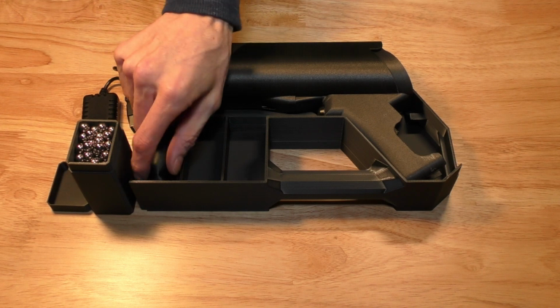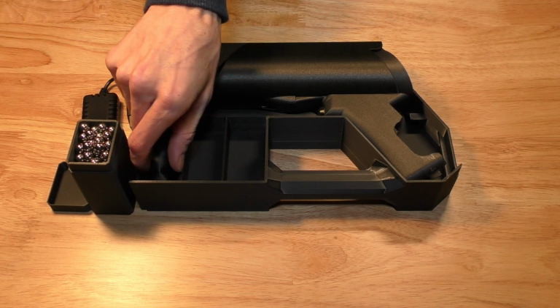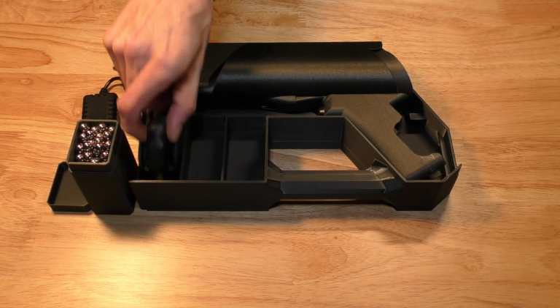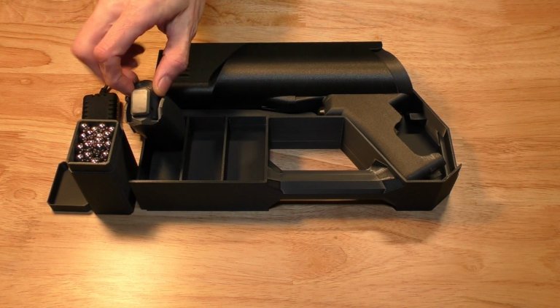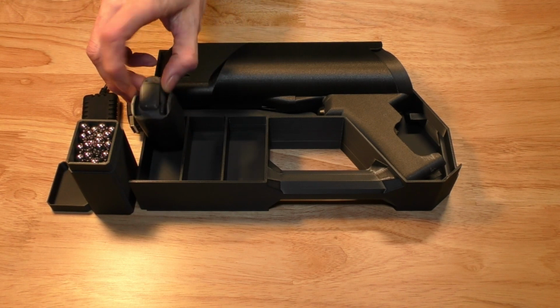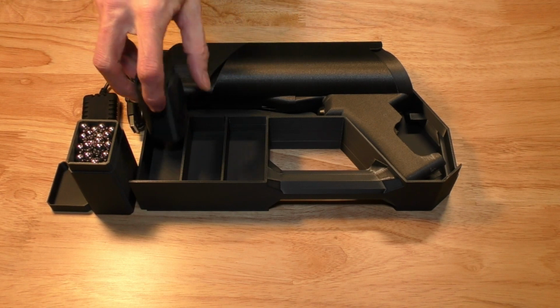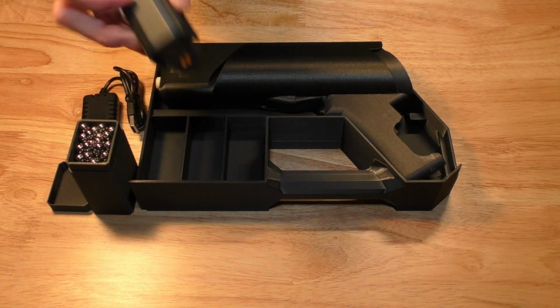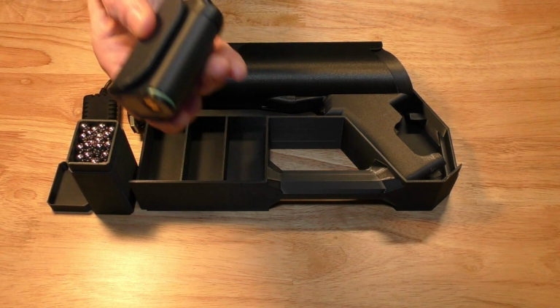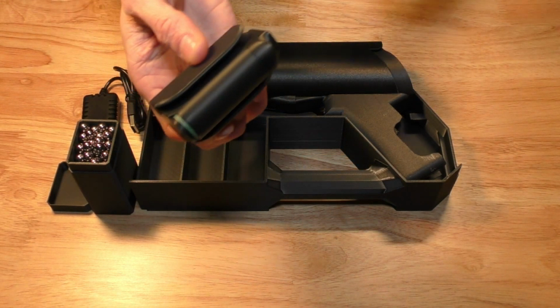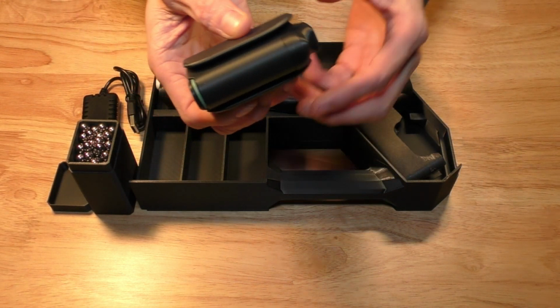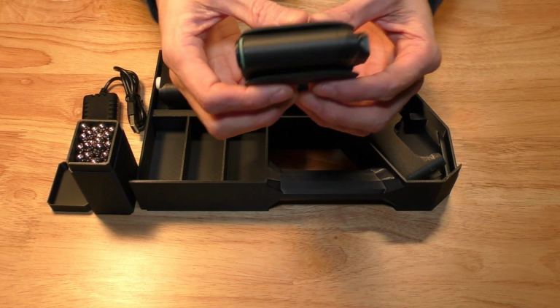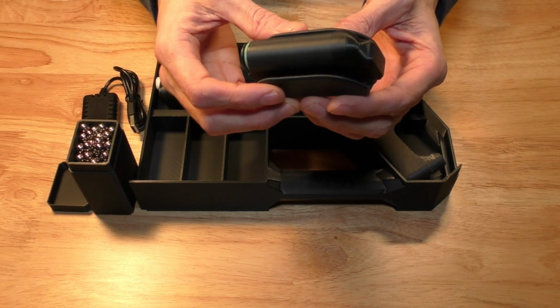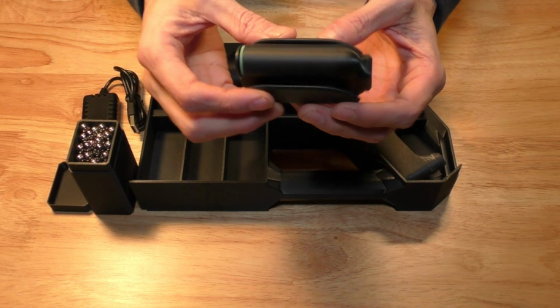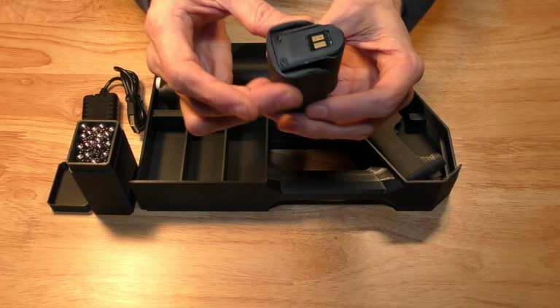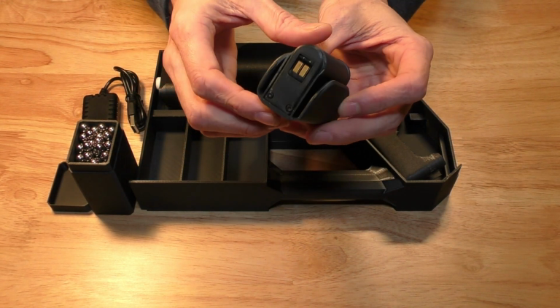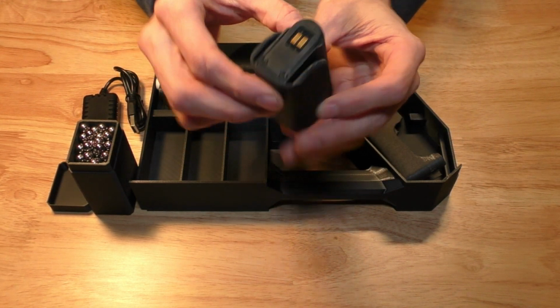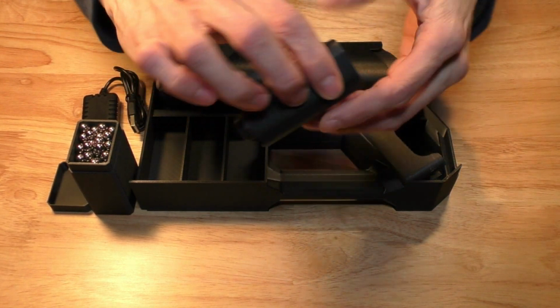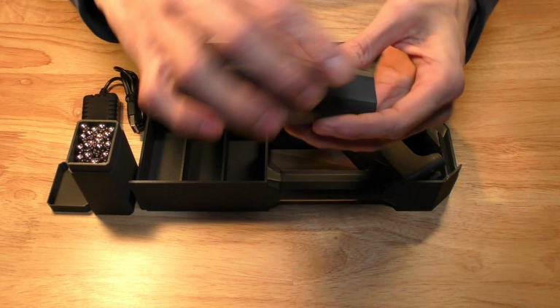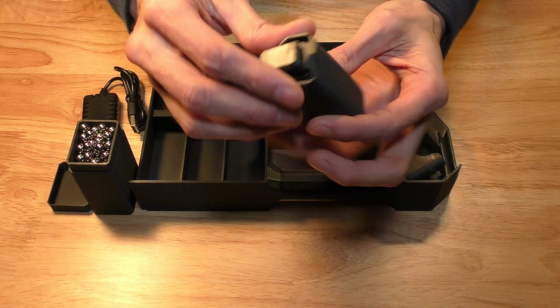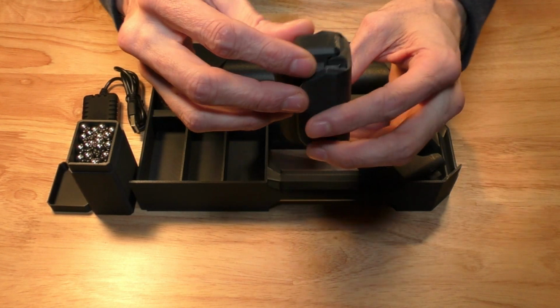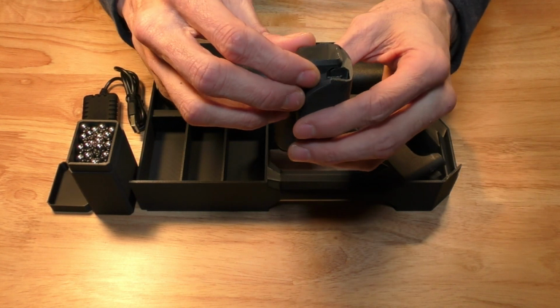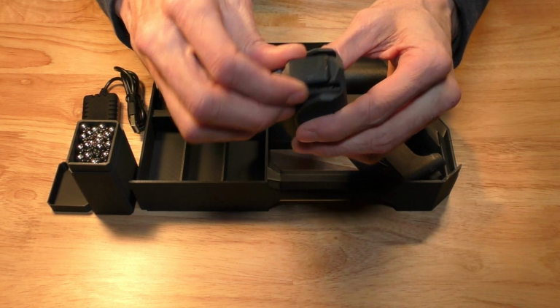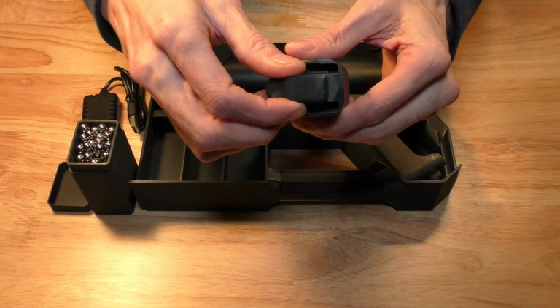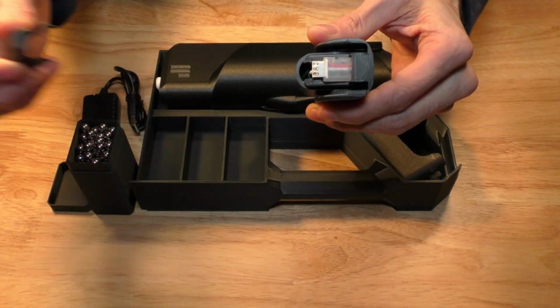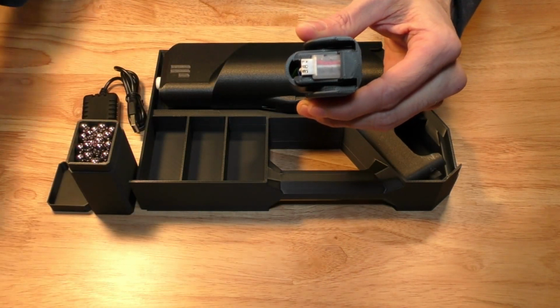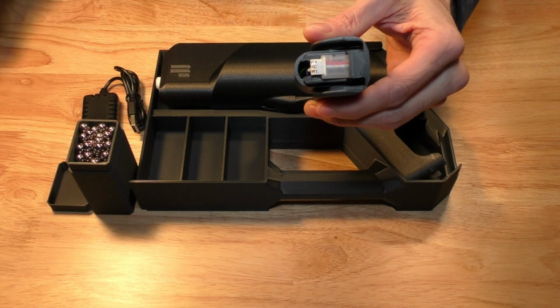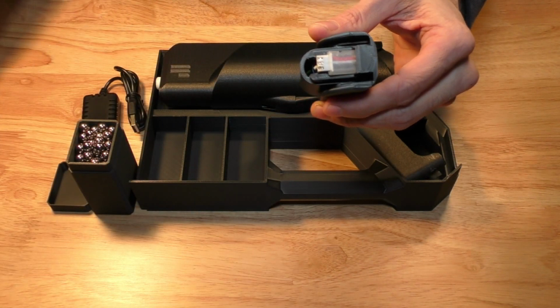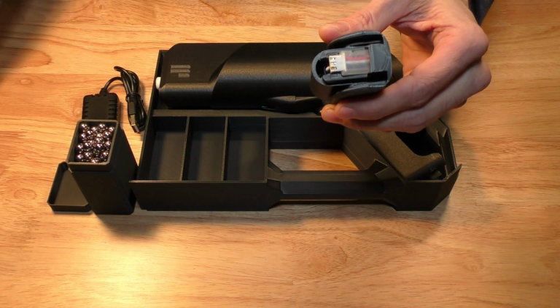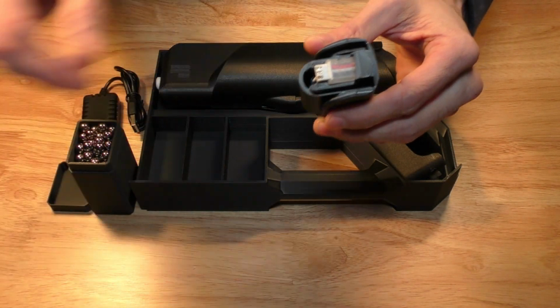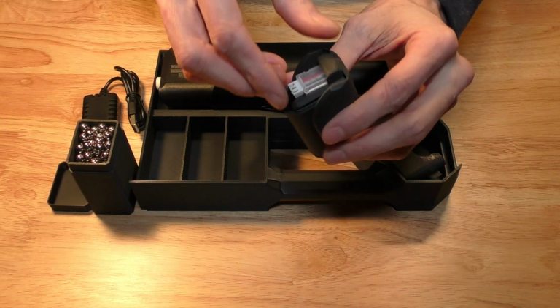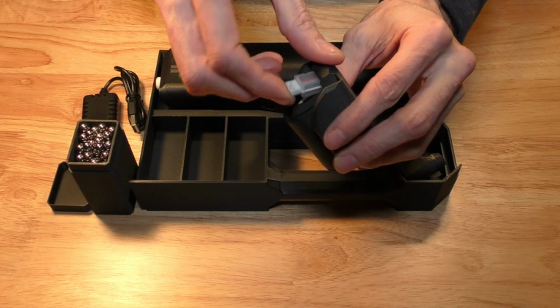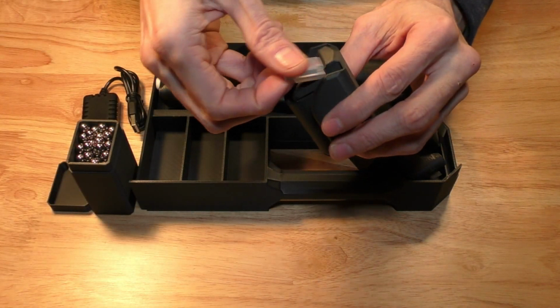This is the Coil Gun battery pack. To charge the battery, remove the battery cap, extend the charging cable, and plug it into the charger.